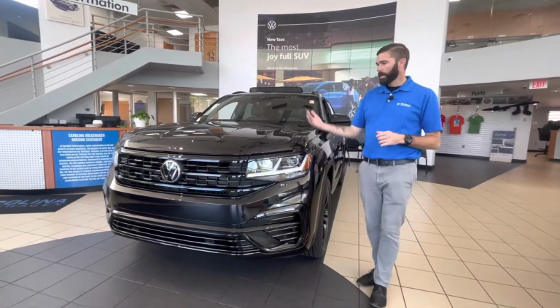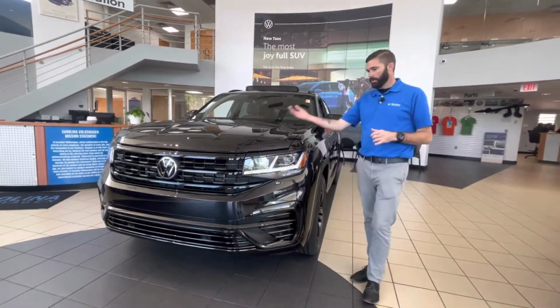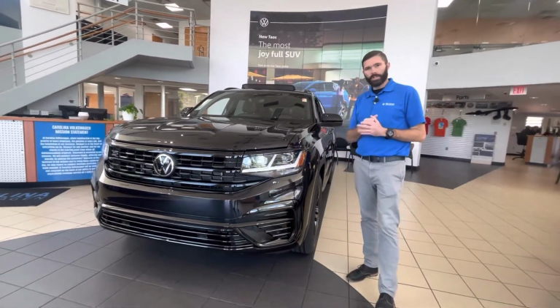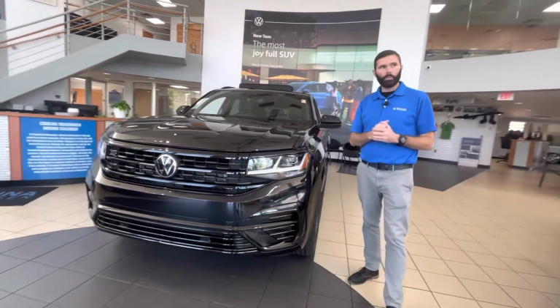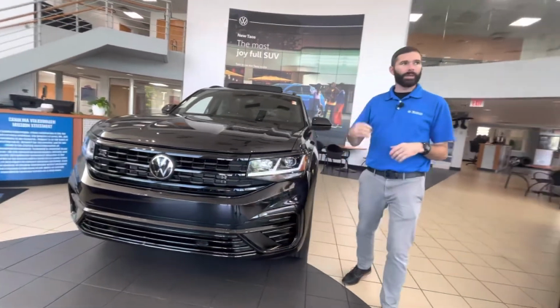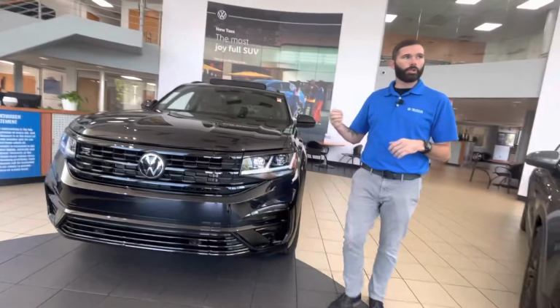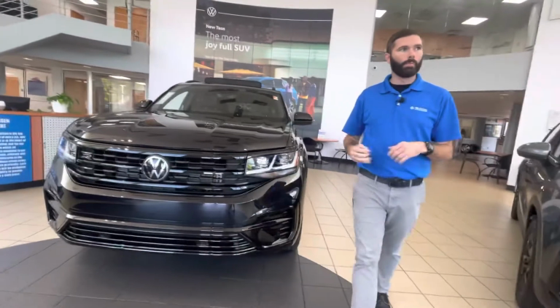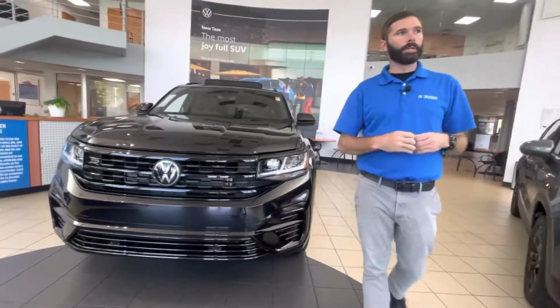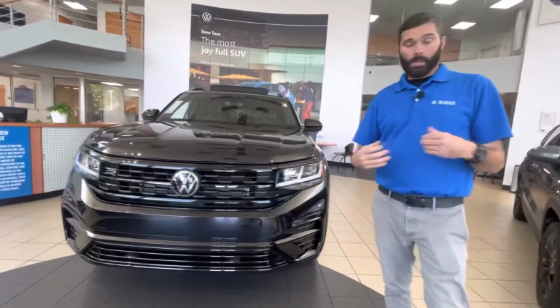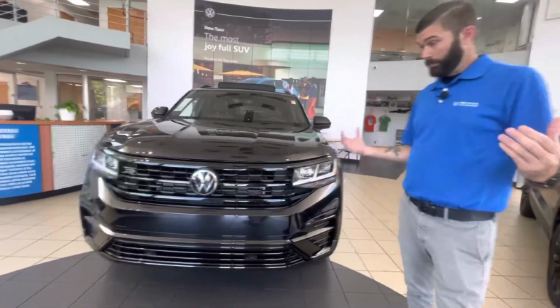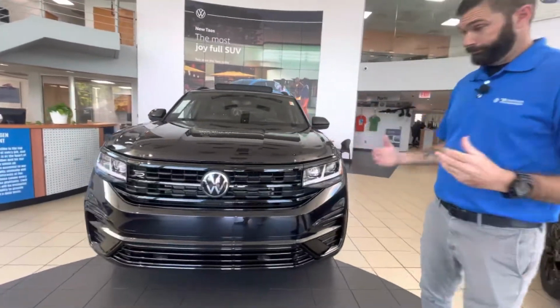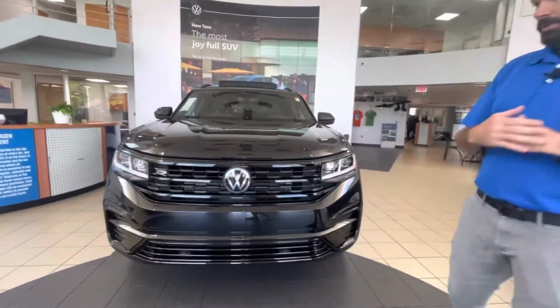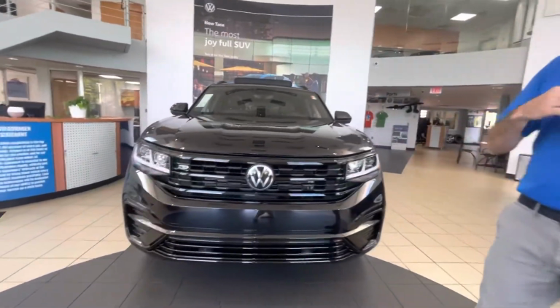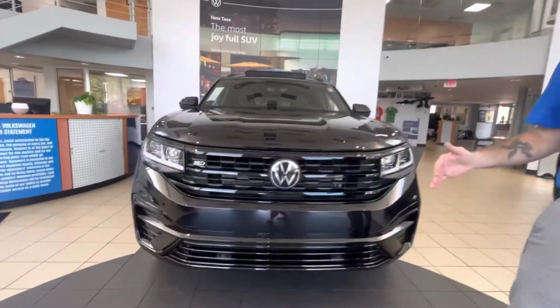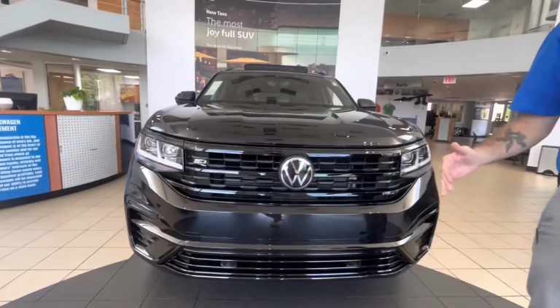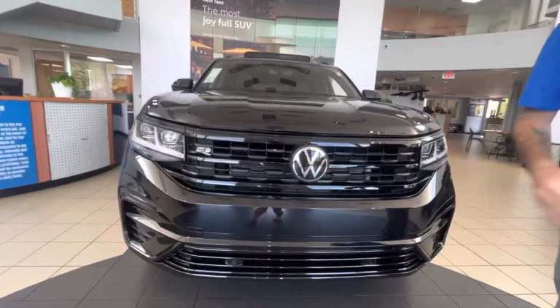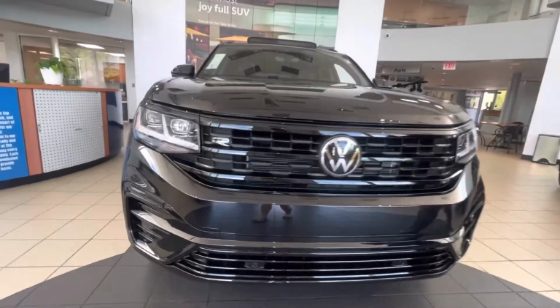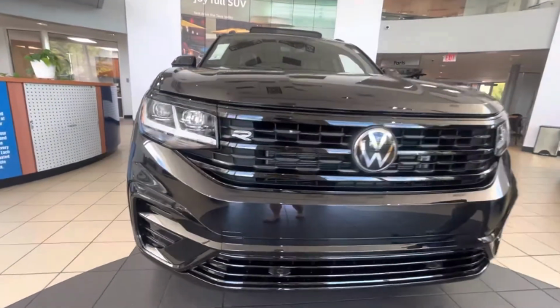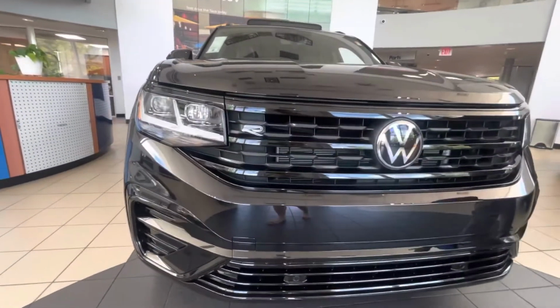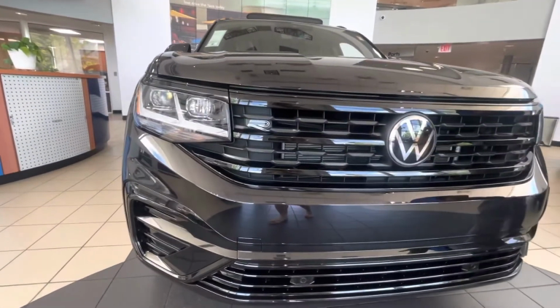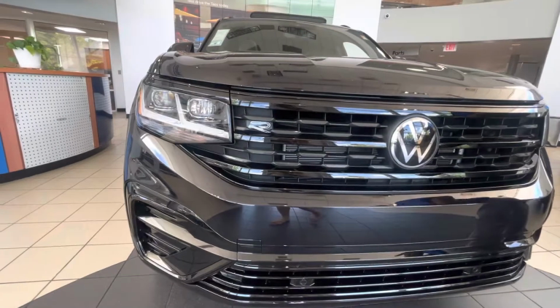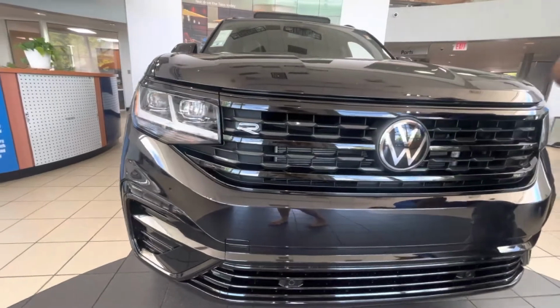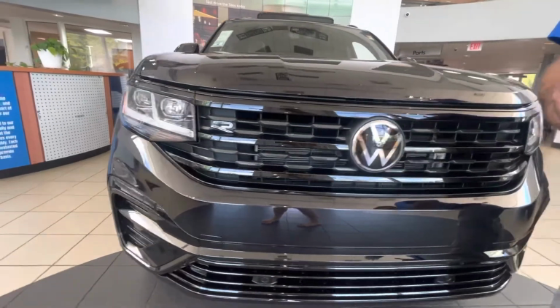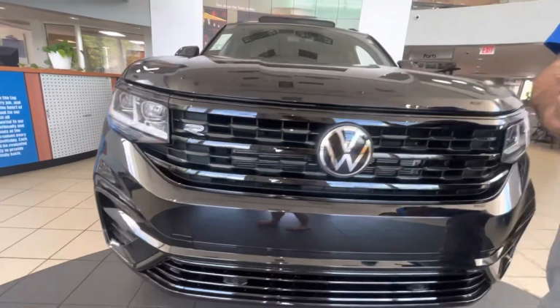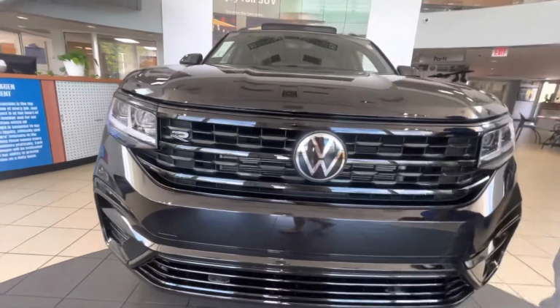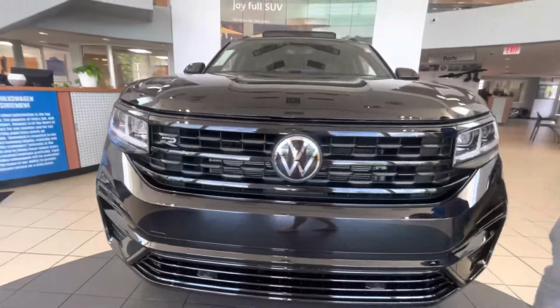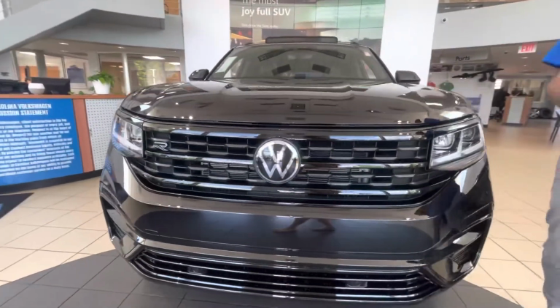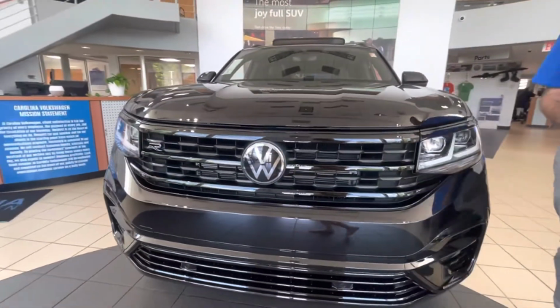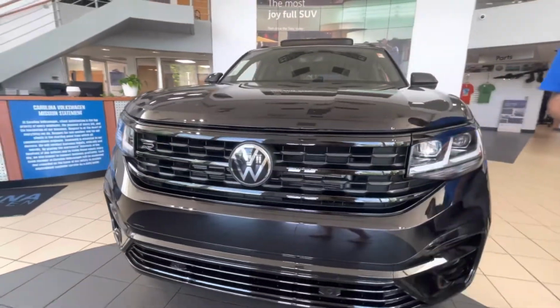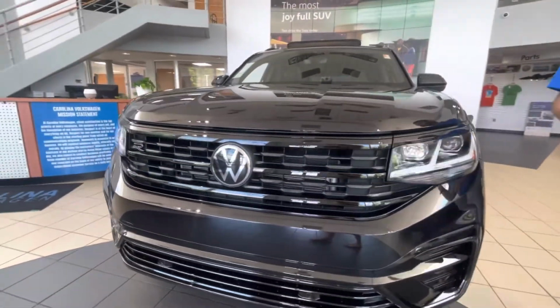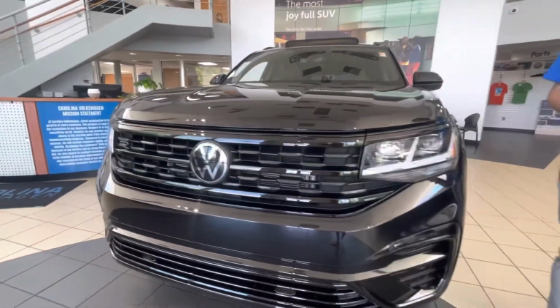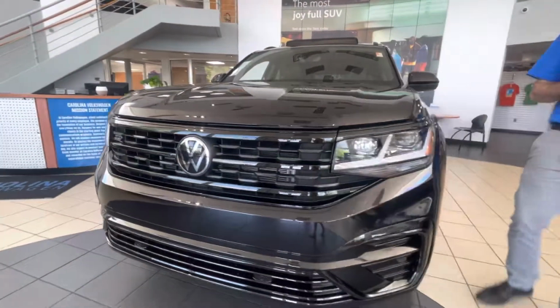As you can see, we have one here in the showroom. It's as blacked out as you can get one — no chrome on this car anywhere. It's the first one we've gotten like this. It is an absolutely beautiful car.